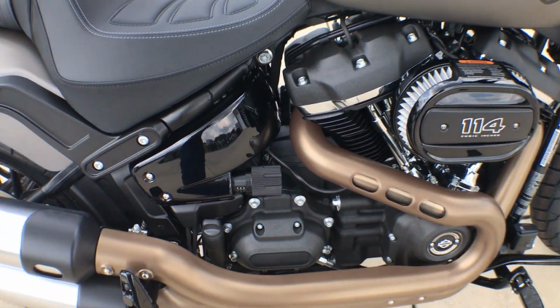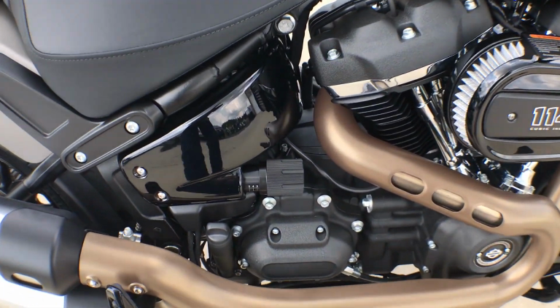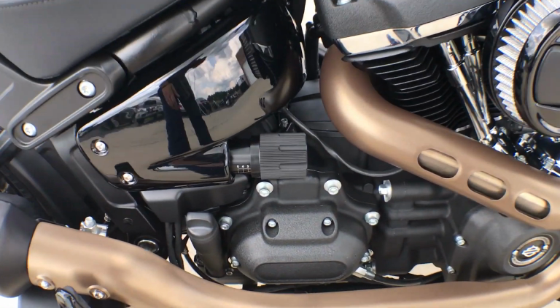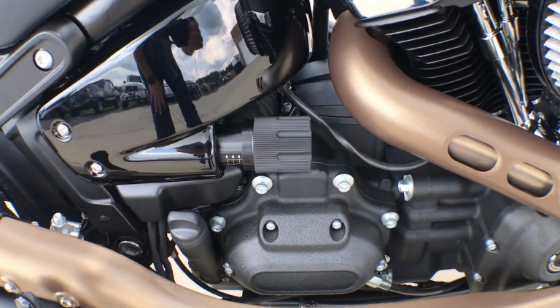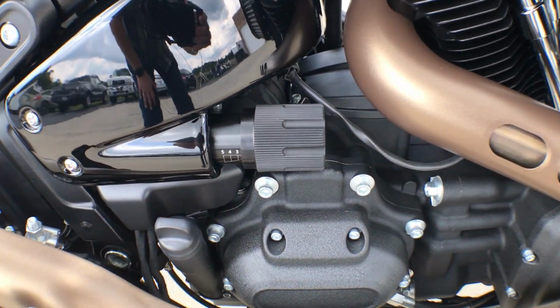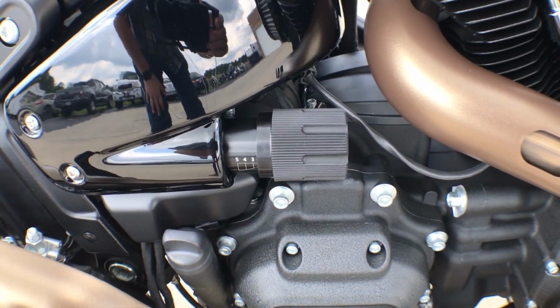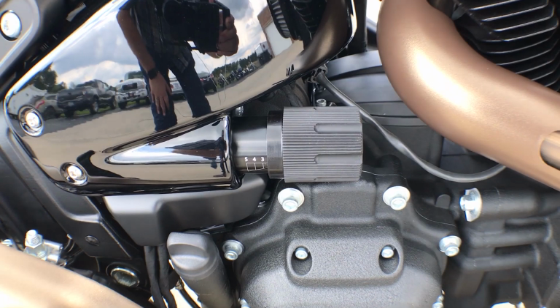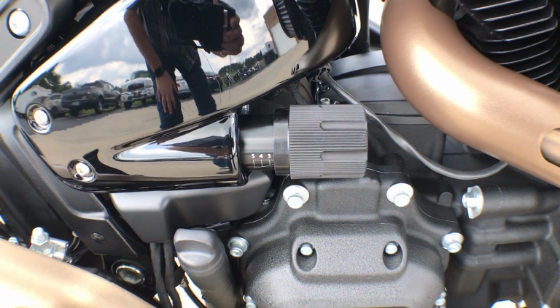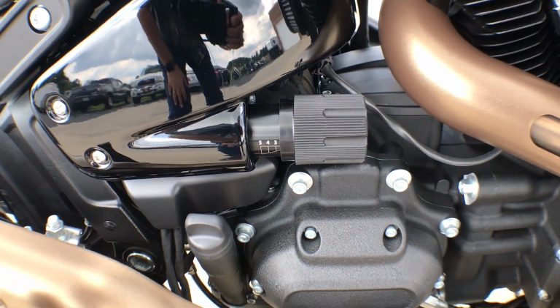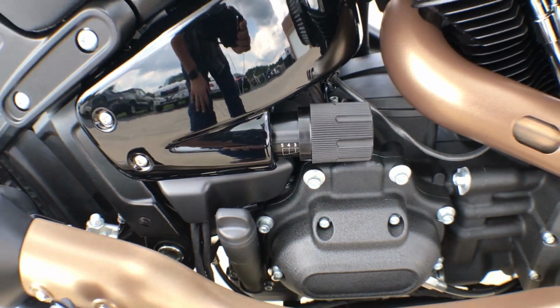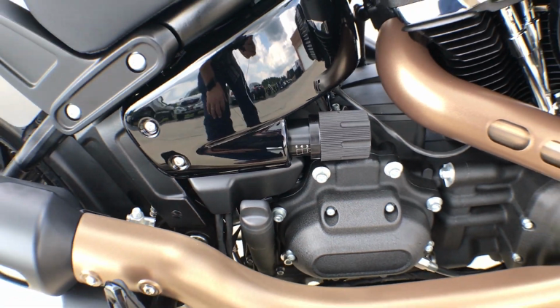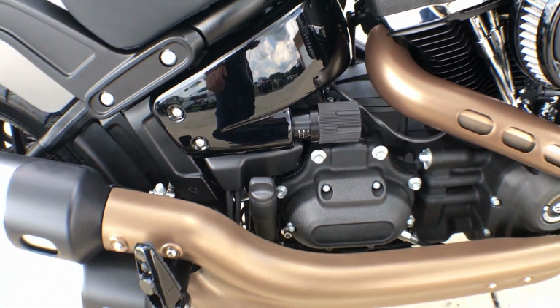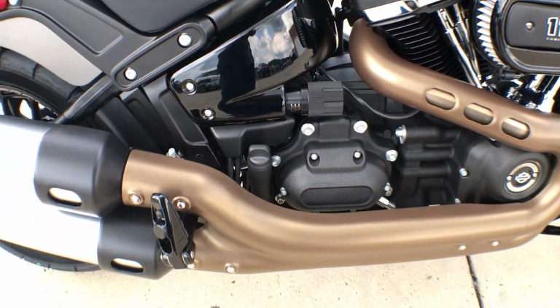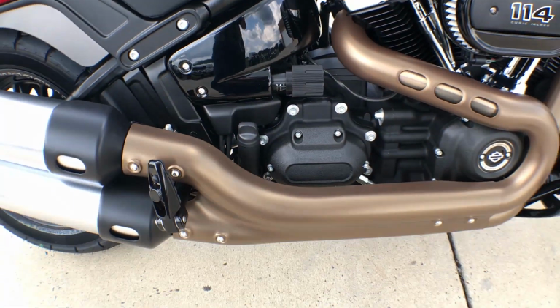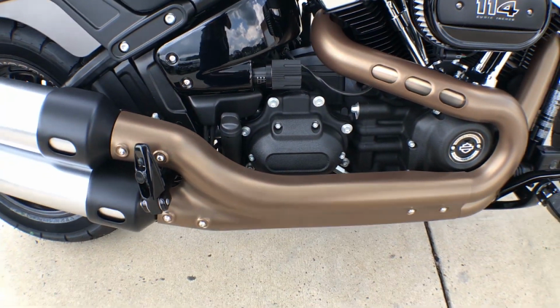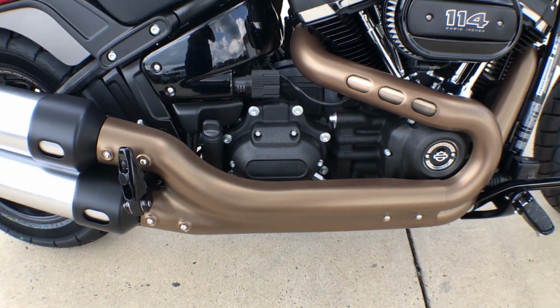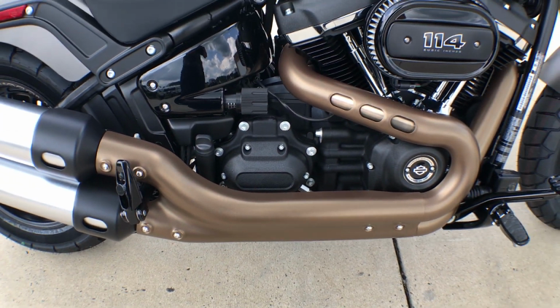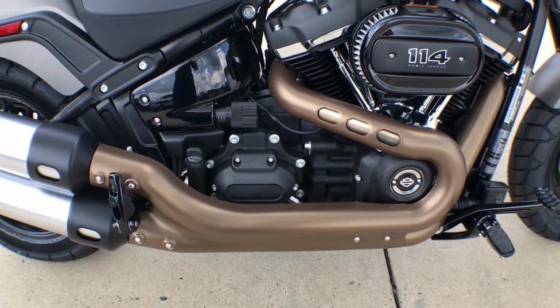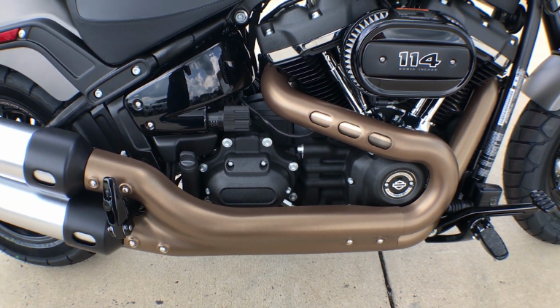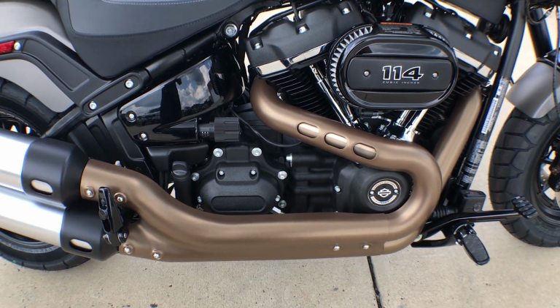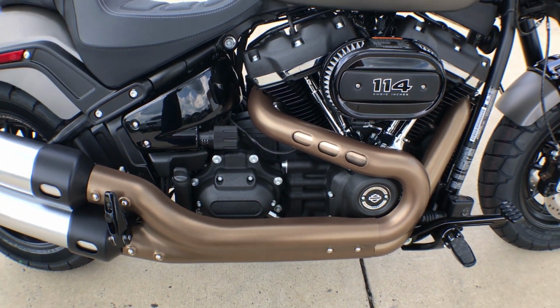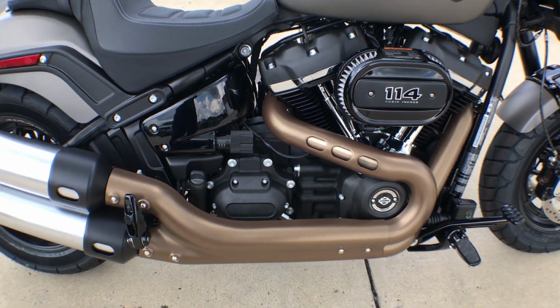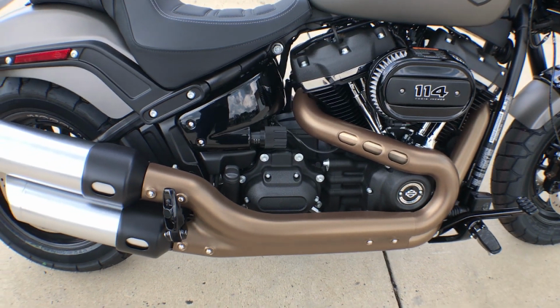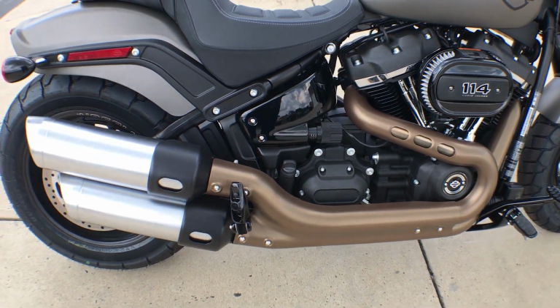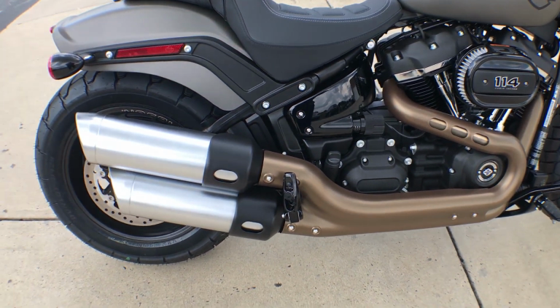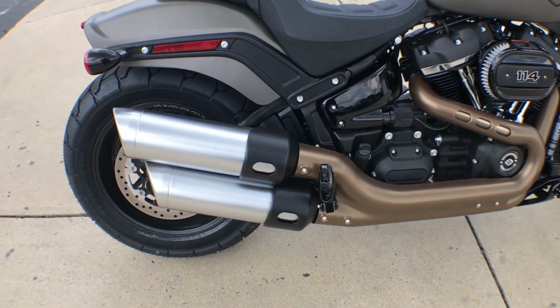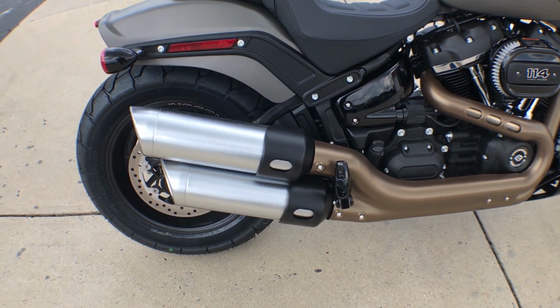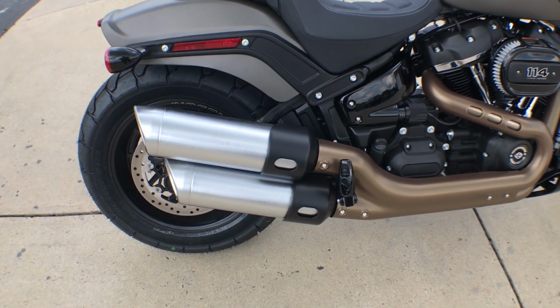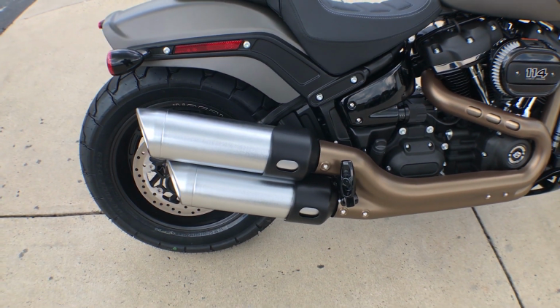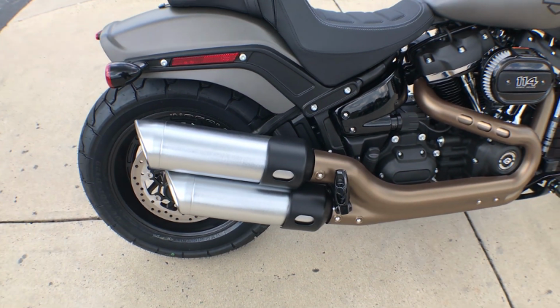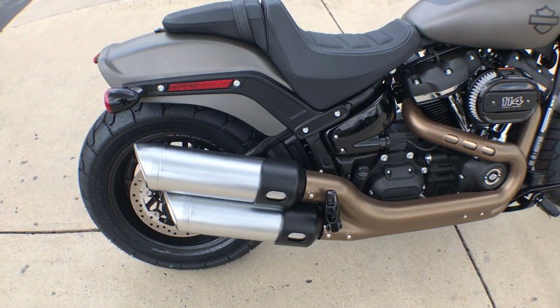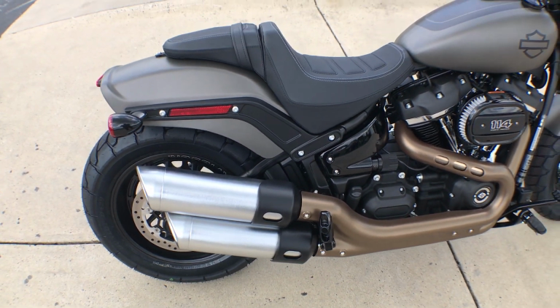The rear shock can be adjusted with this dial right here — no tools required. Love the finish on that heat shield, and there's a big dual exhaust, two into one into two.